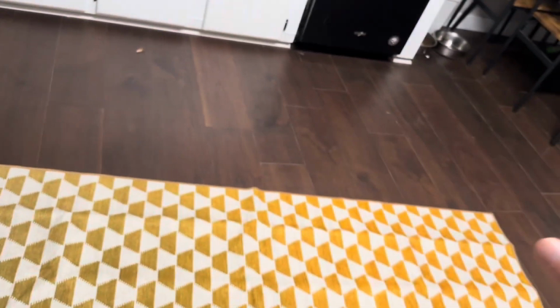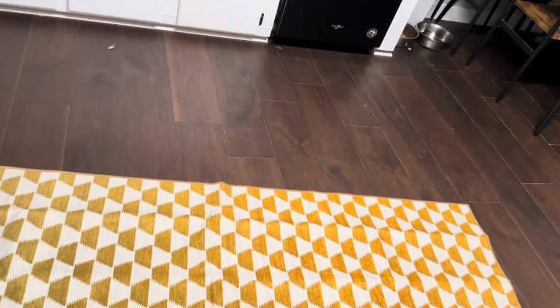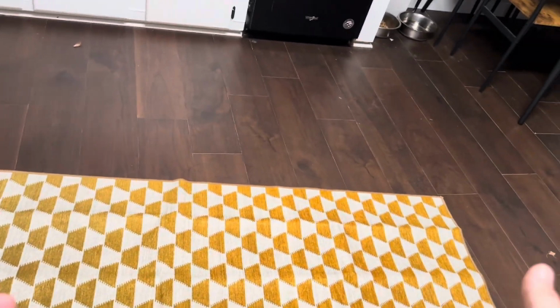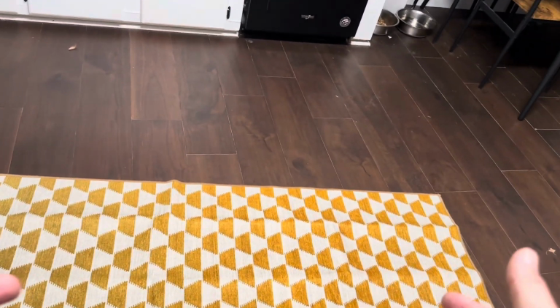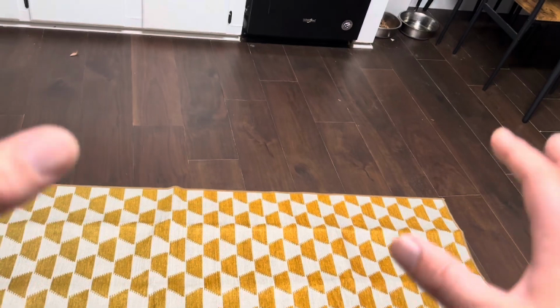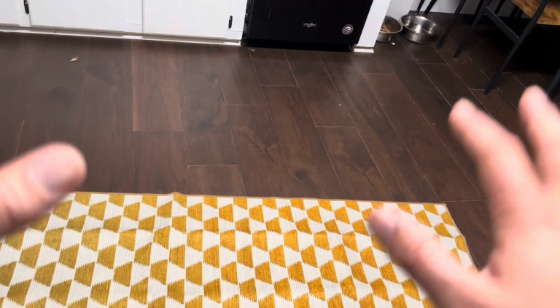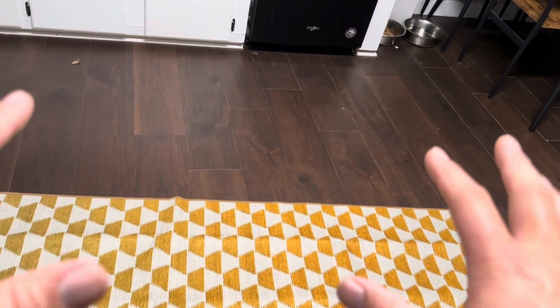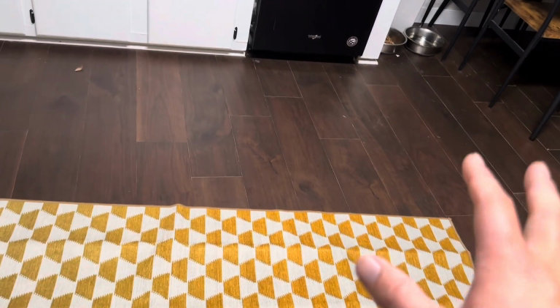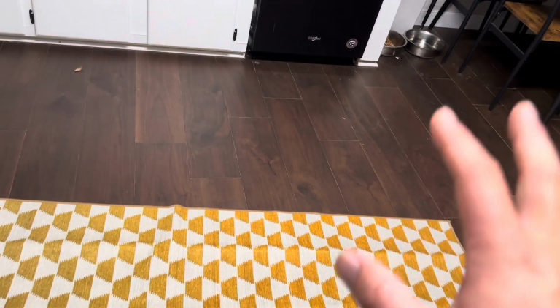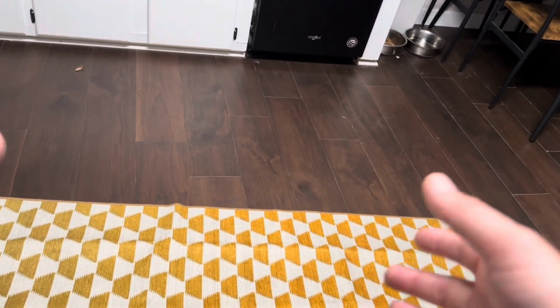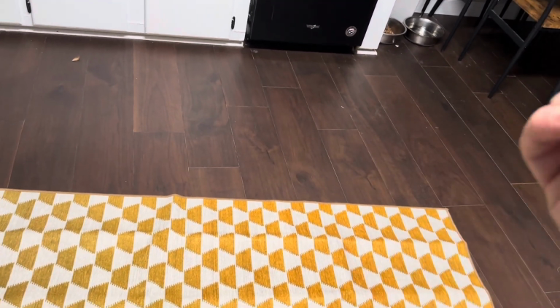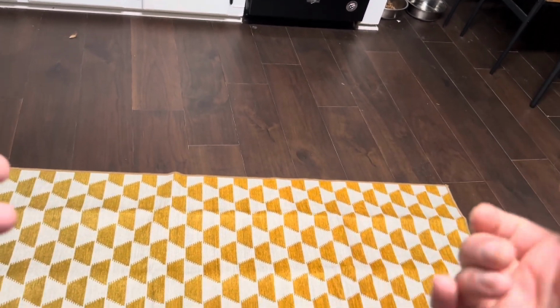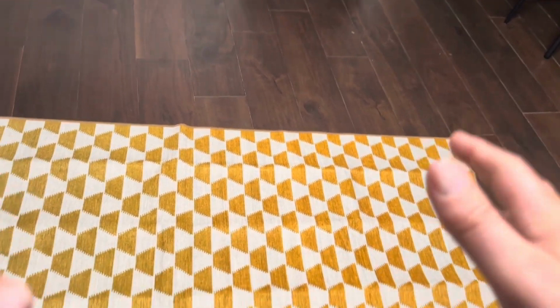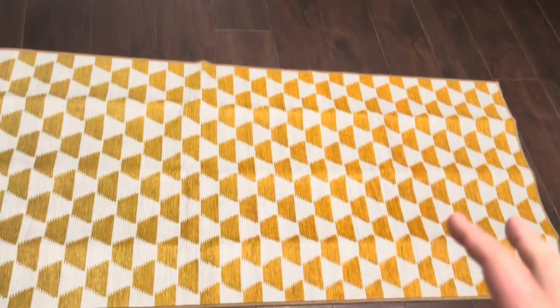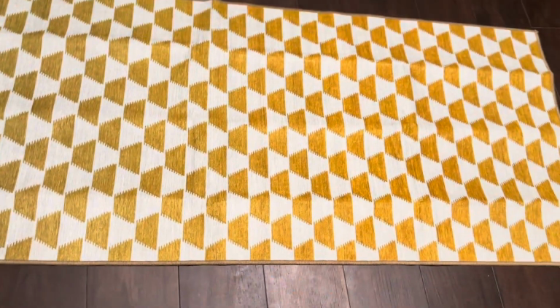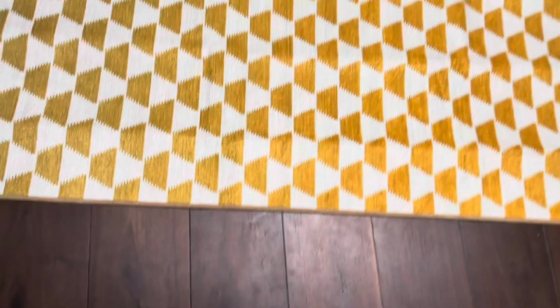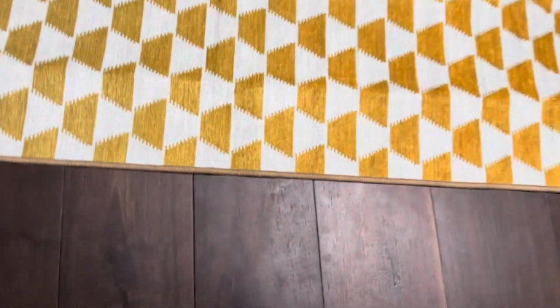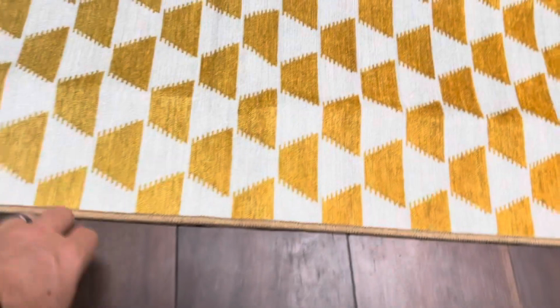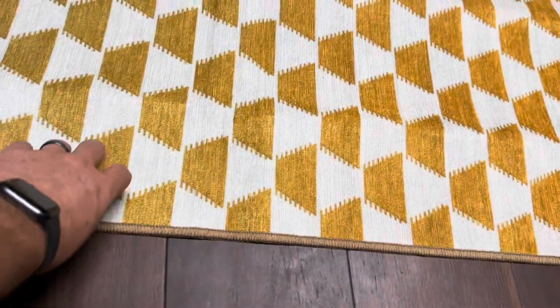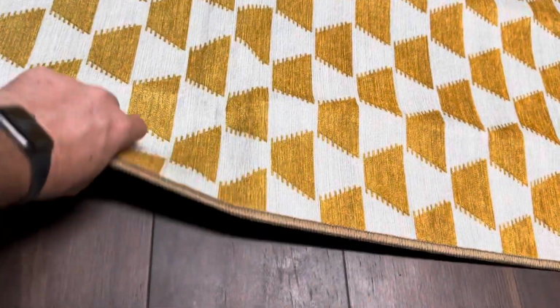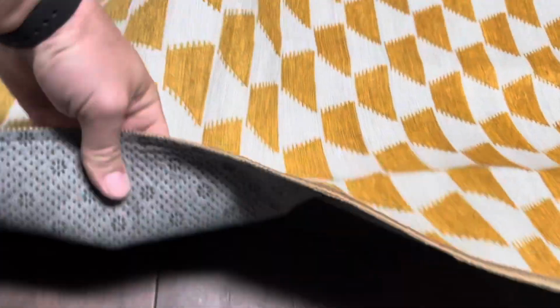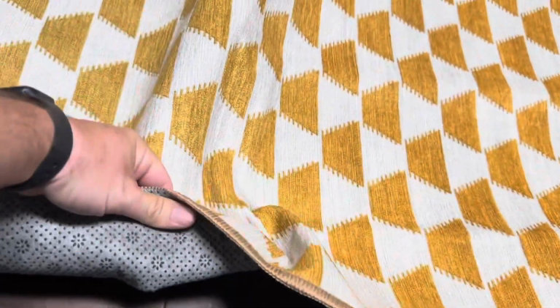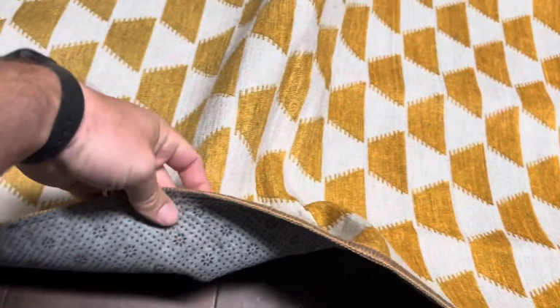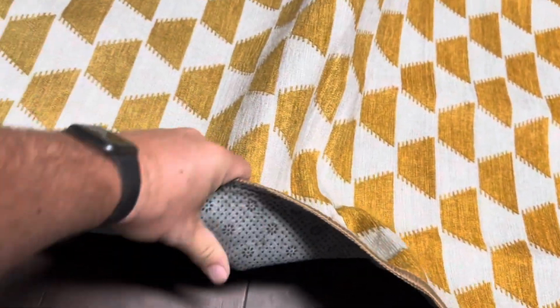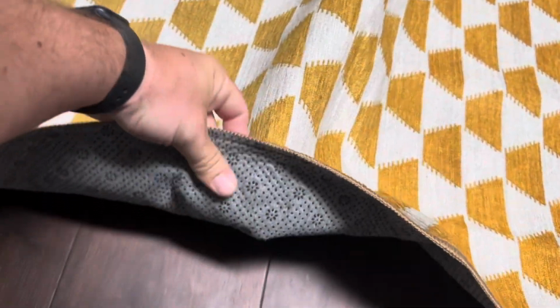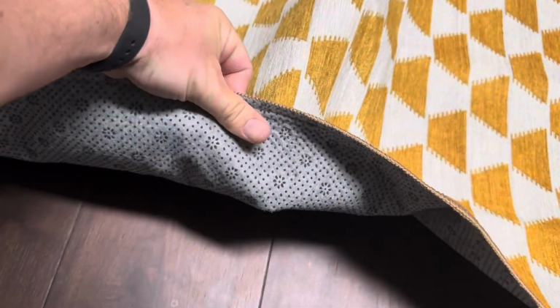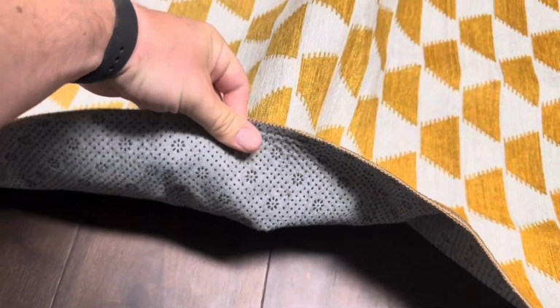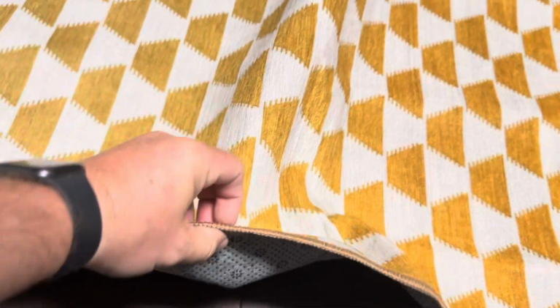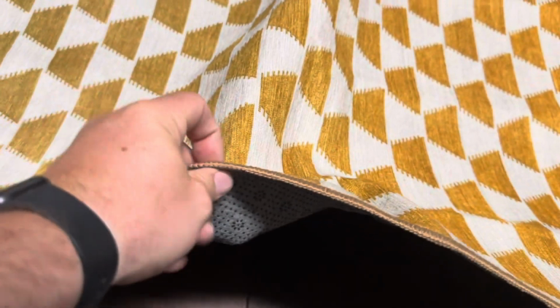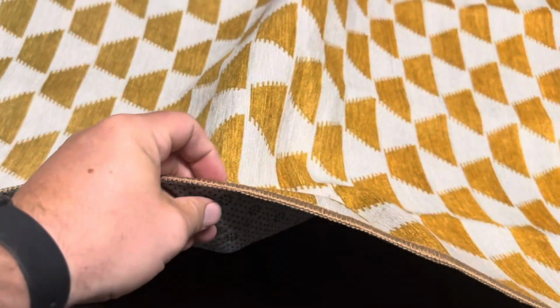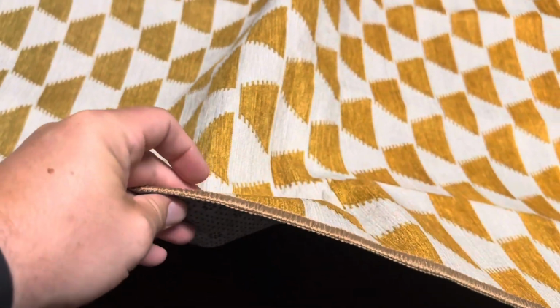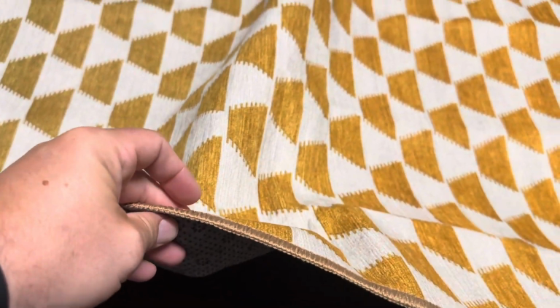There's a variety of different patterns and colors you can choose from, but all rugs from My Magic Carpet are going to be washable and they're also going to have that rubber grippiness on the back.